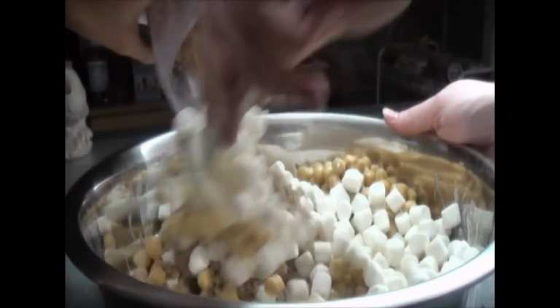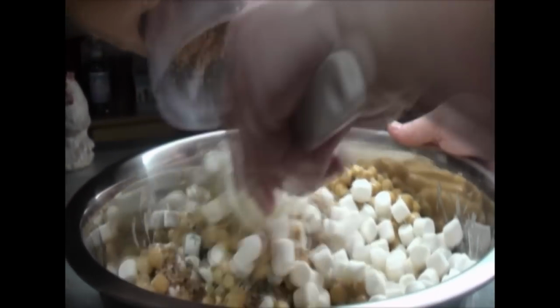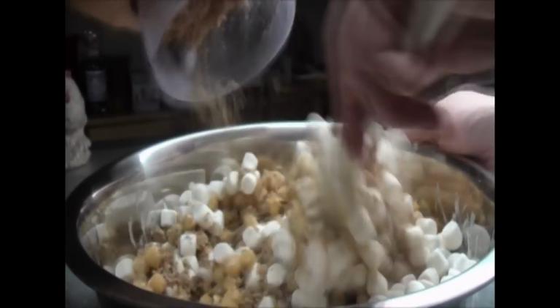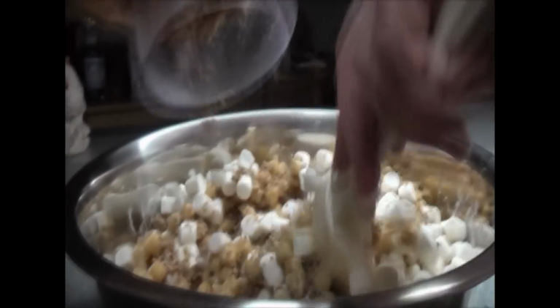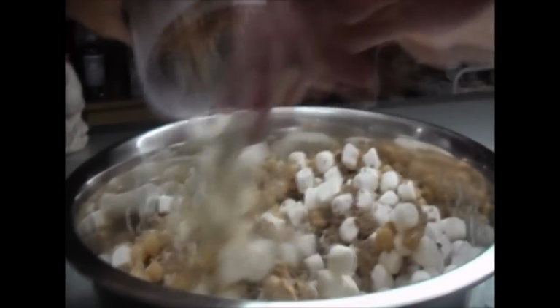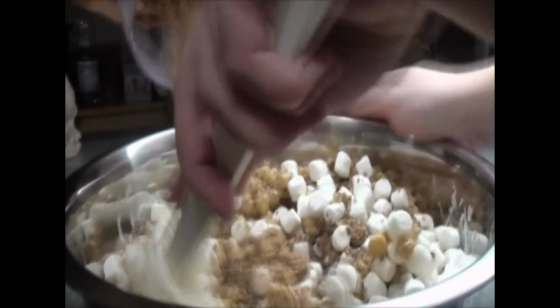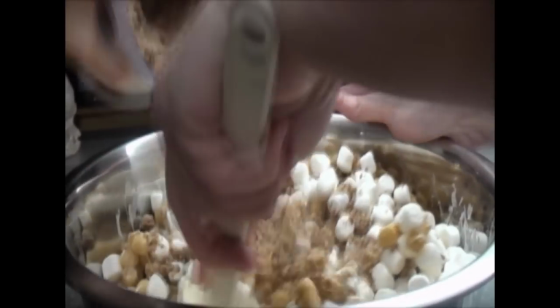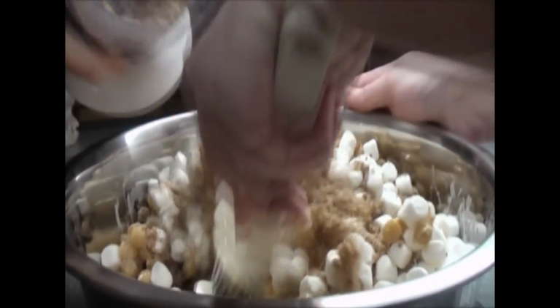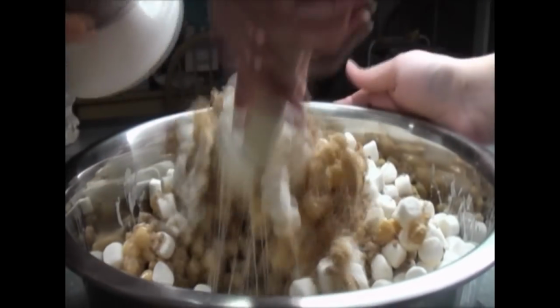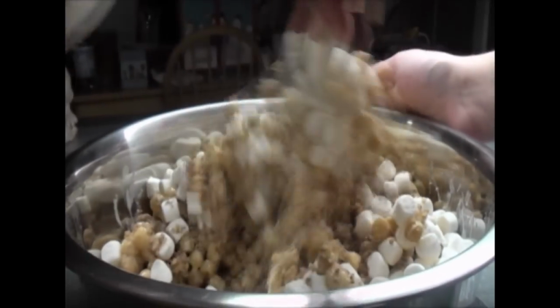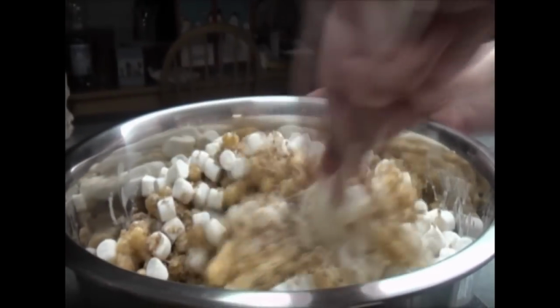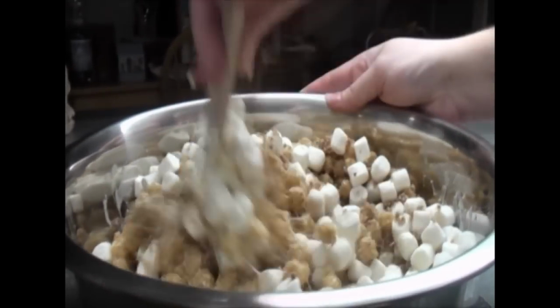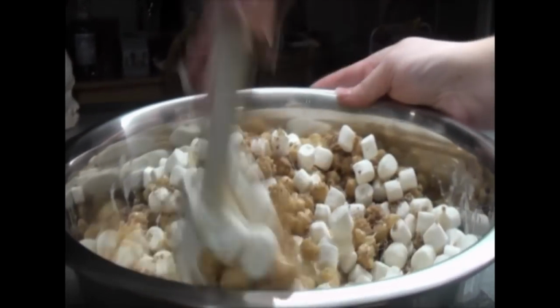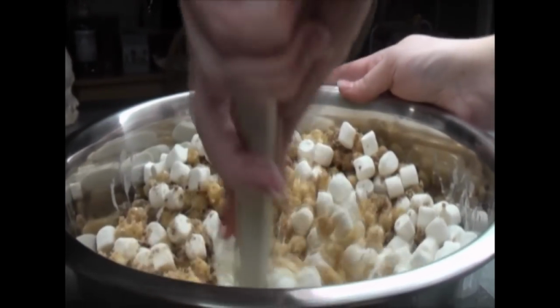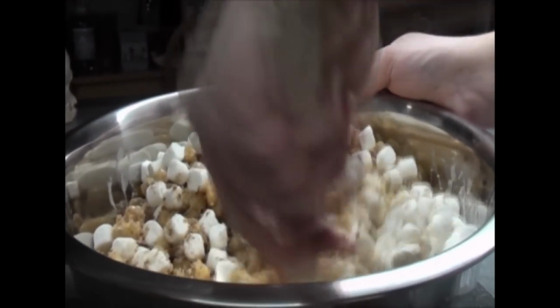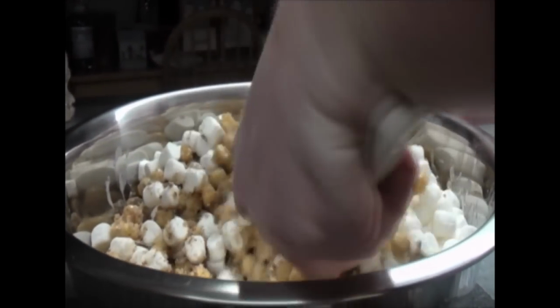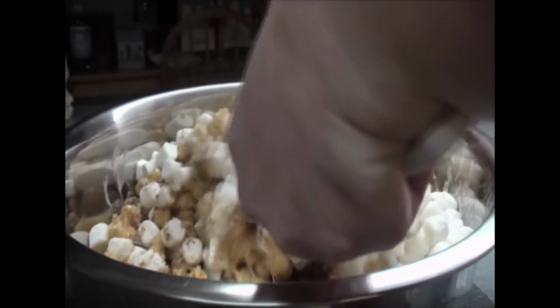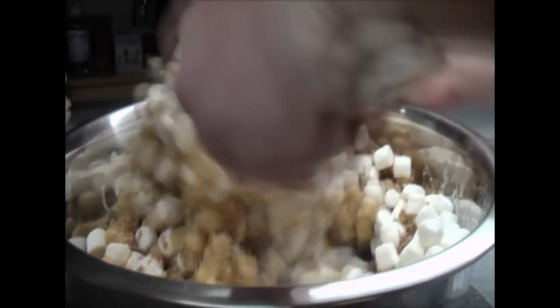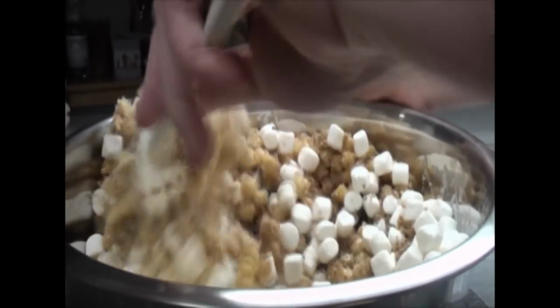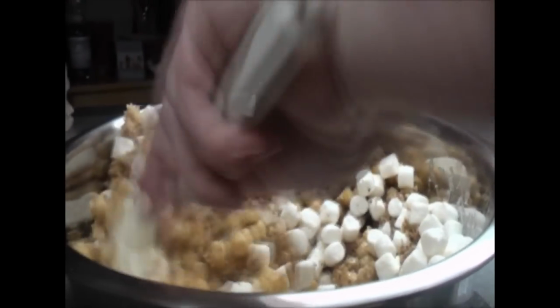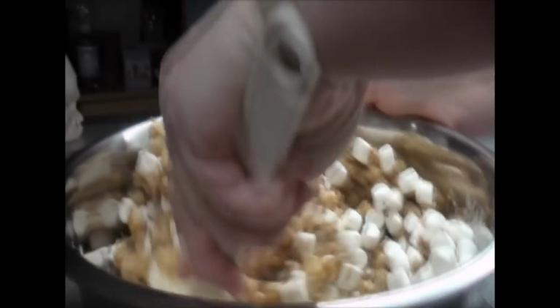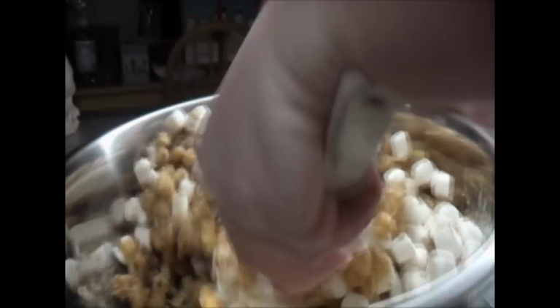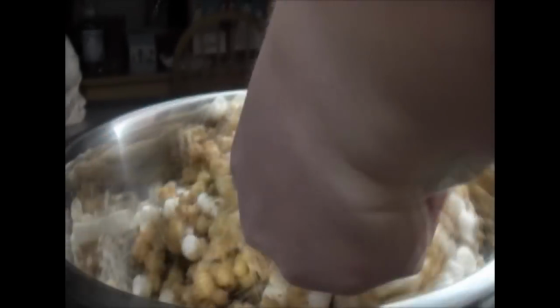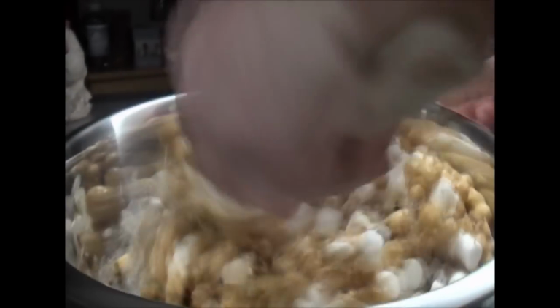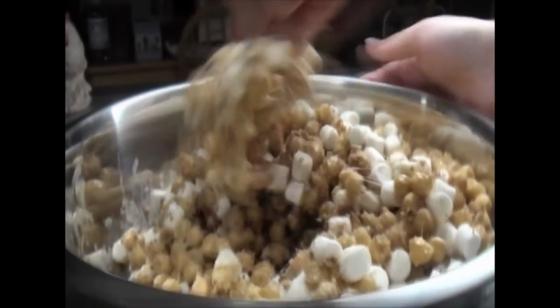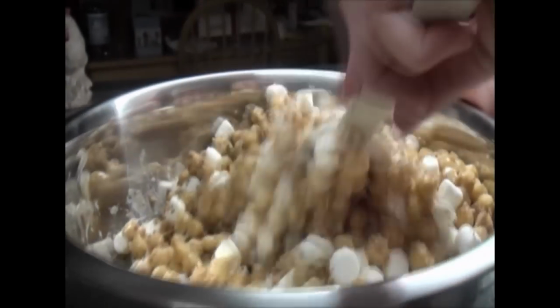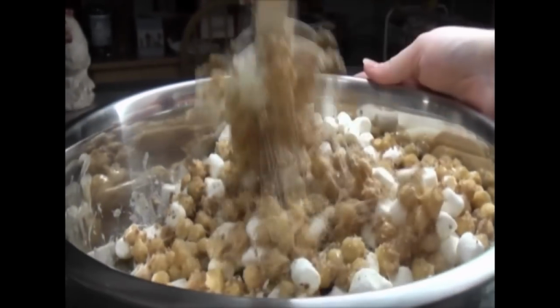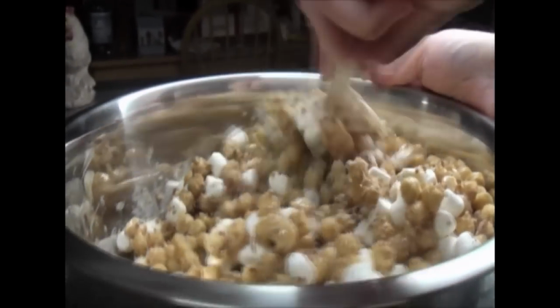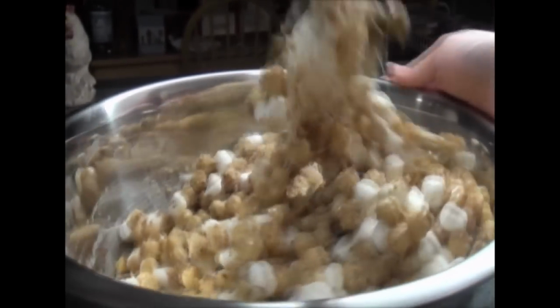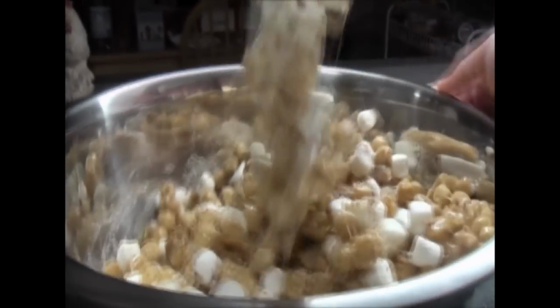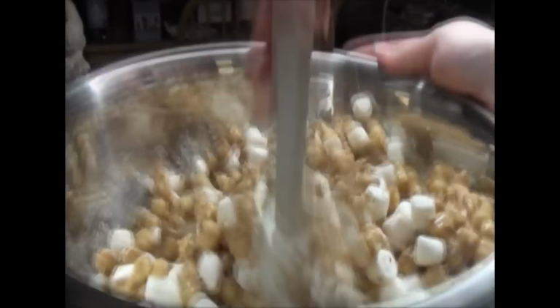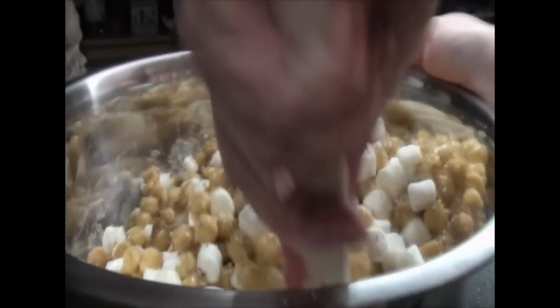We've got the pecans and the extra marshmallows — the extra marshmallows. Dump in some more pecans. It doesn't want to come out, but this is four cups.